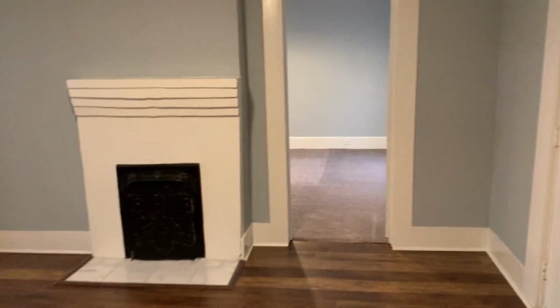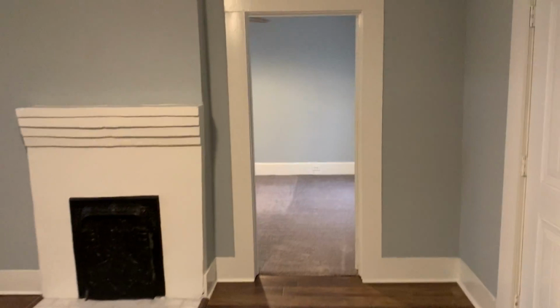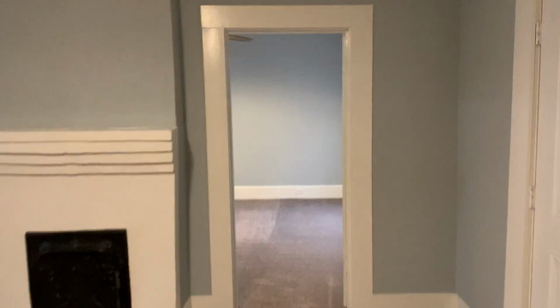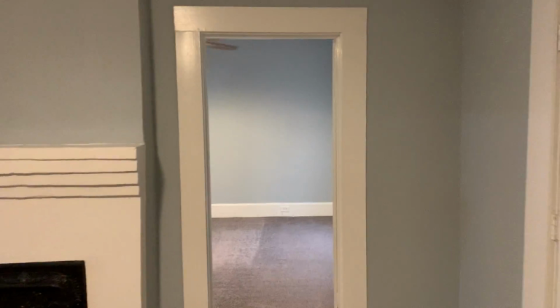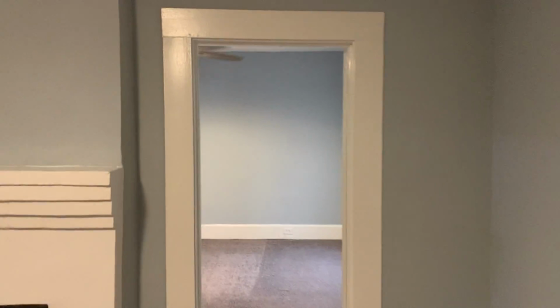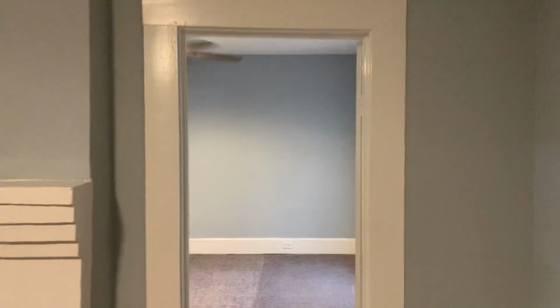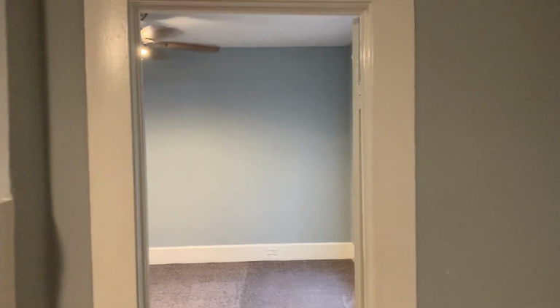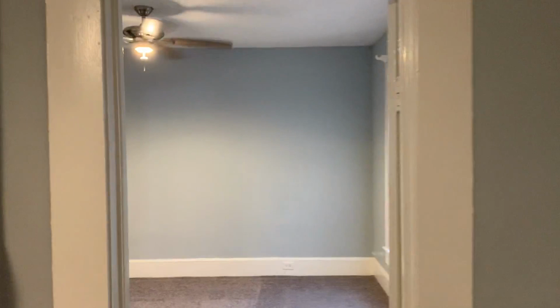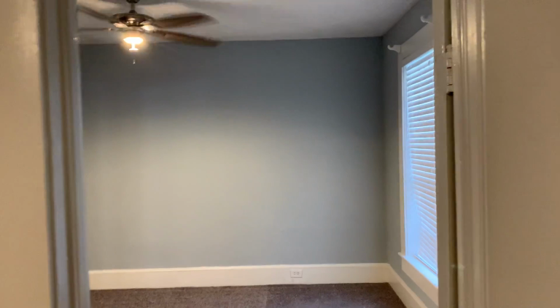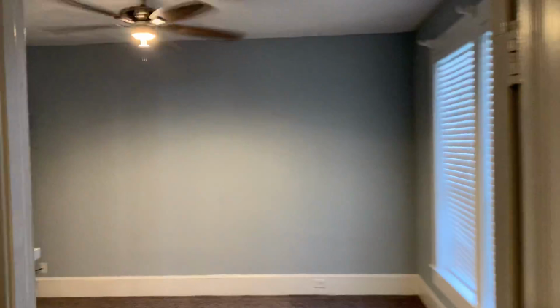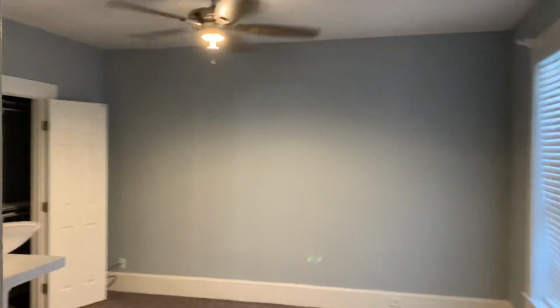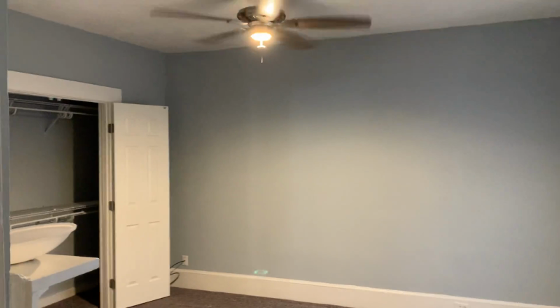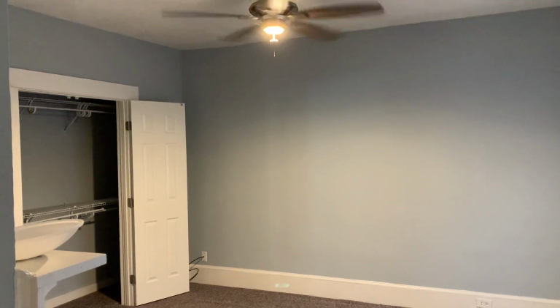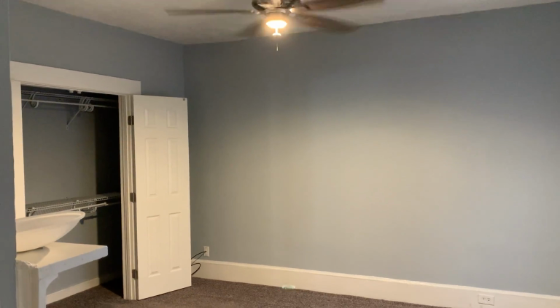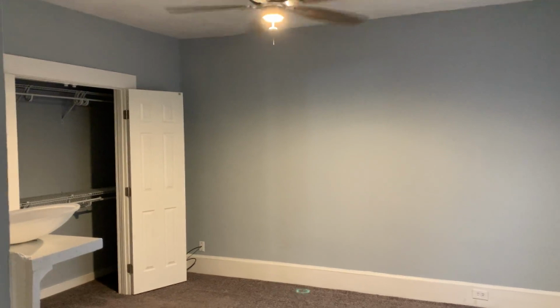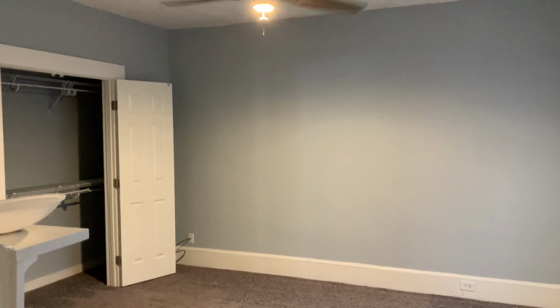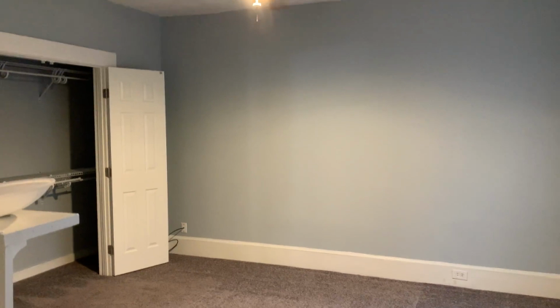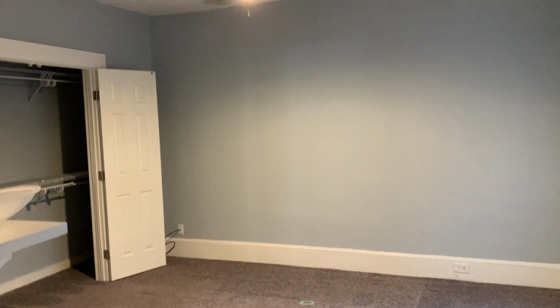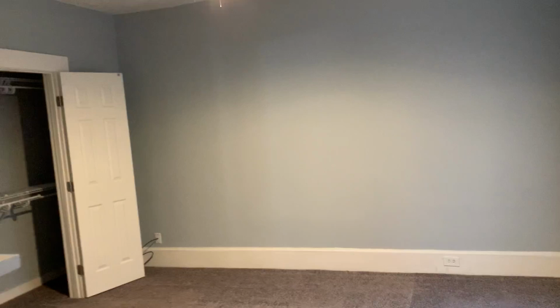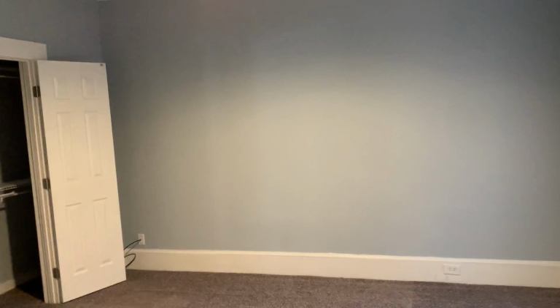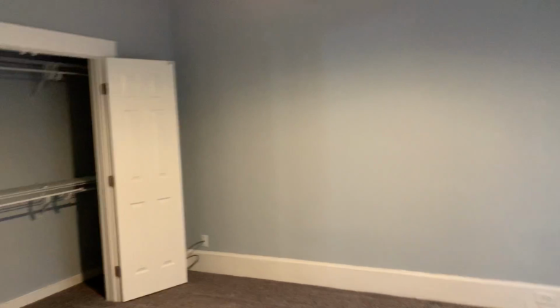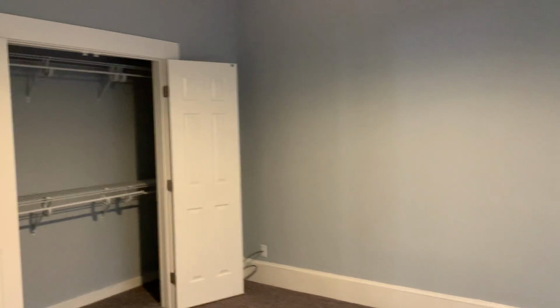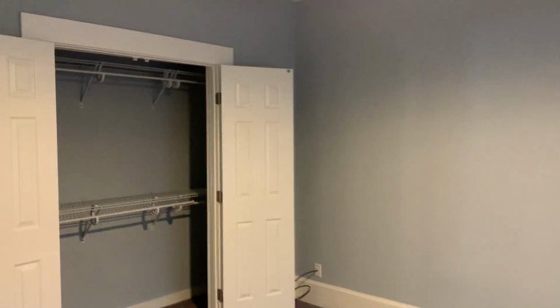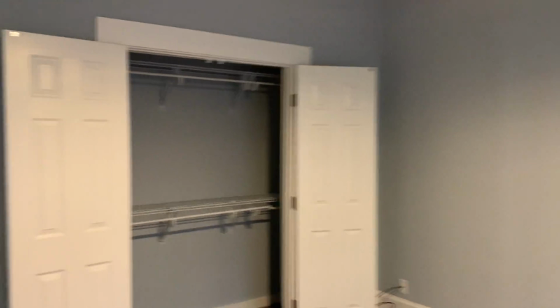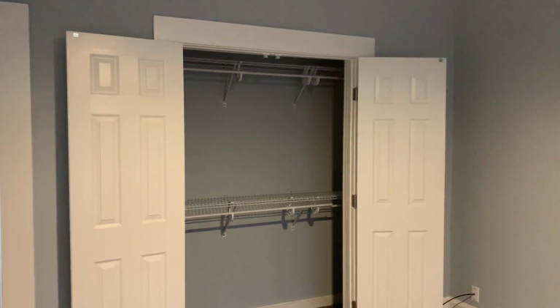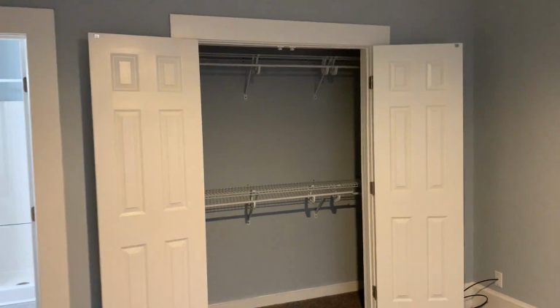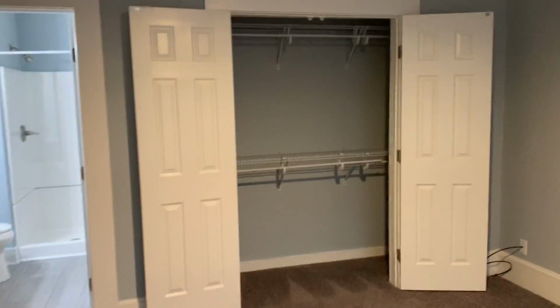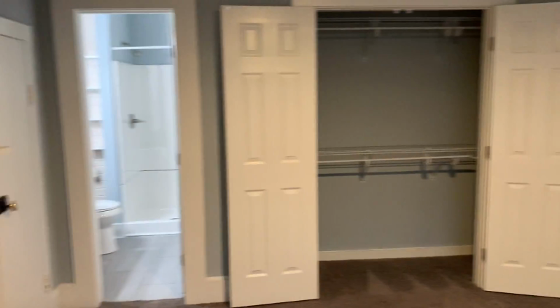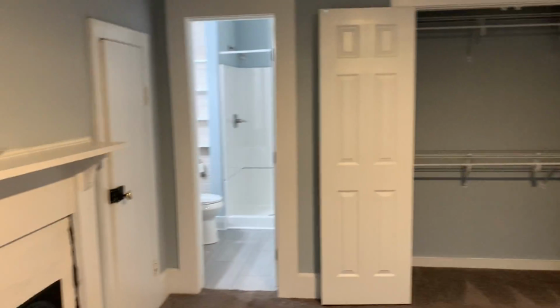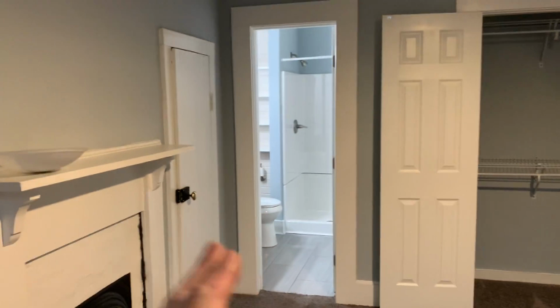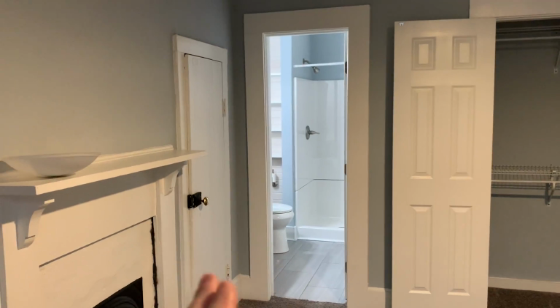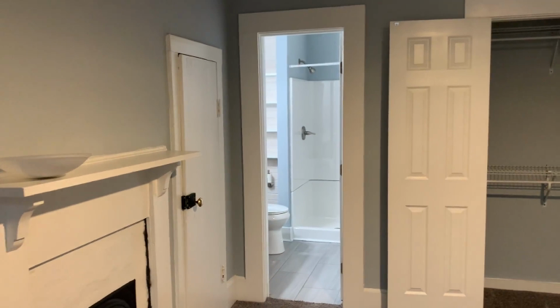Master bedroom is in front of us. Spacious sized room. Good closet space. Another closet to your left.